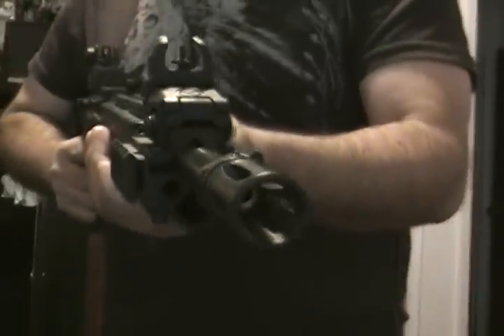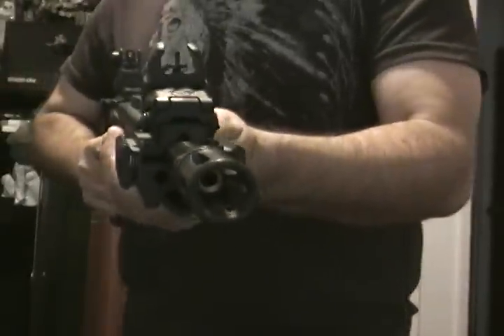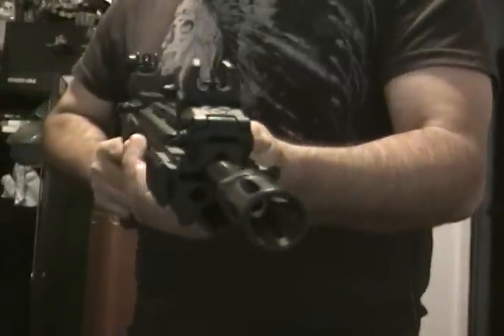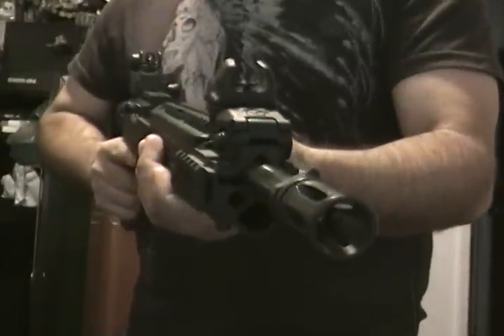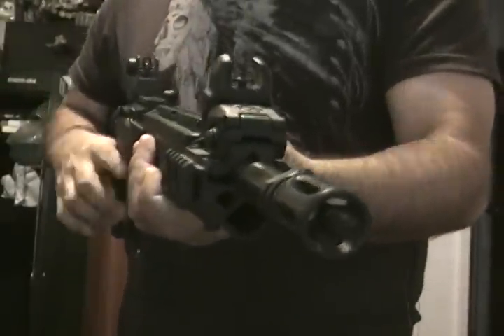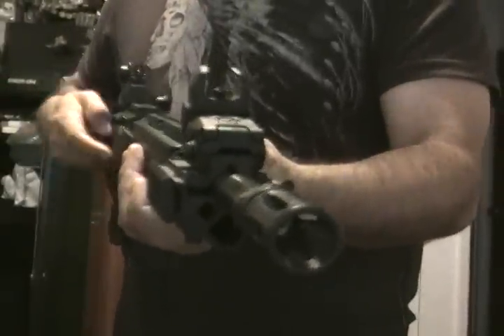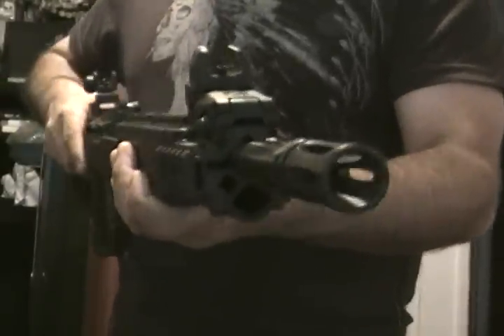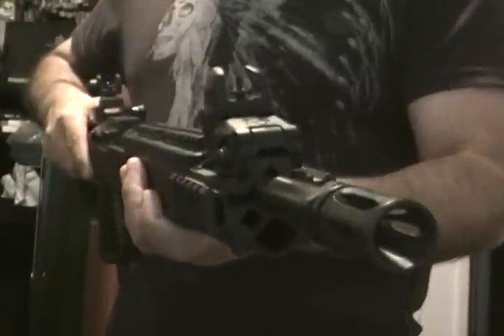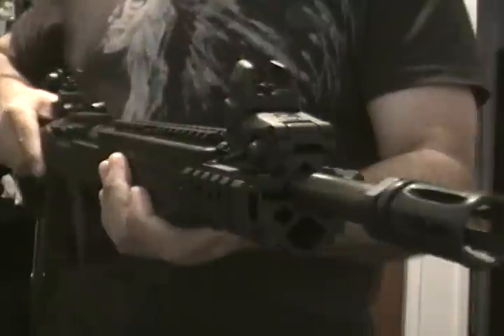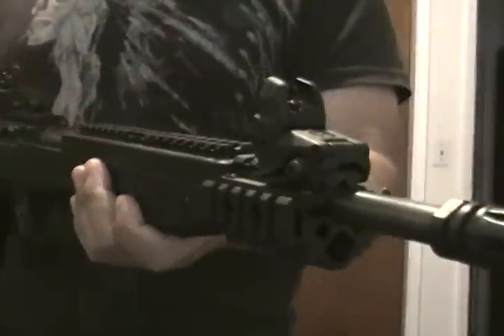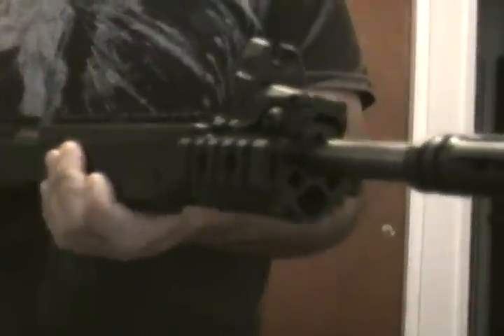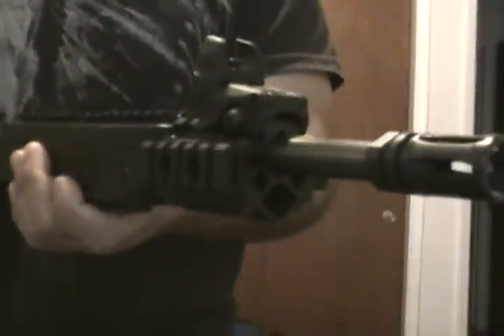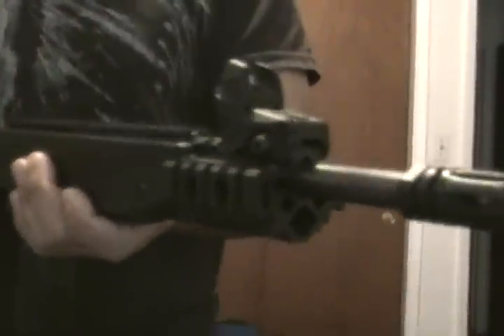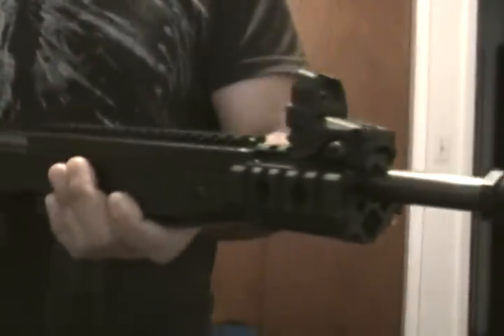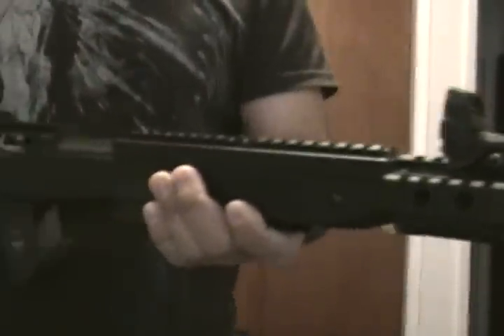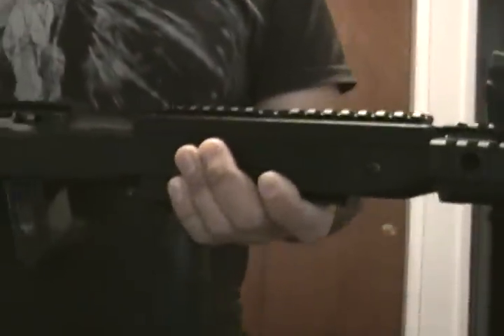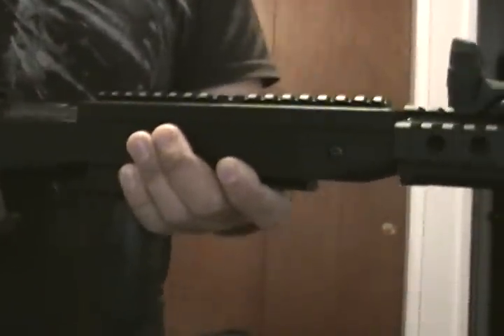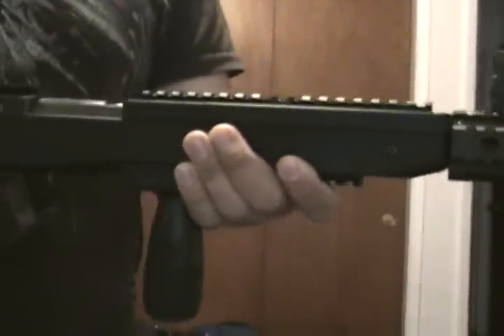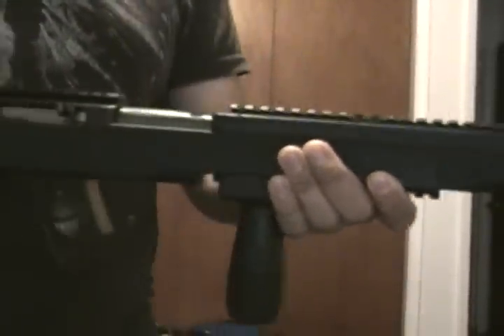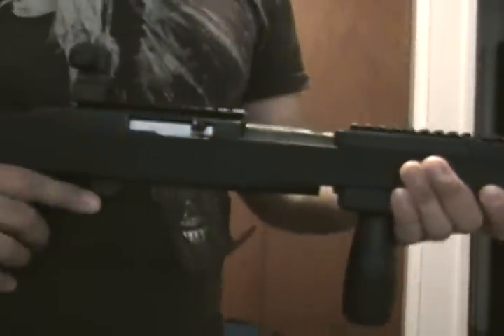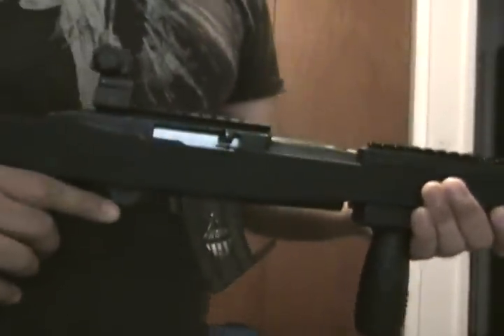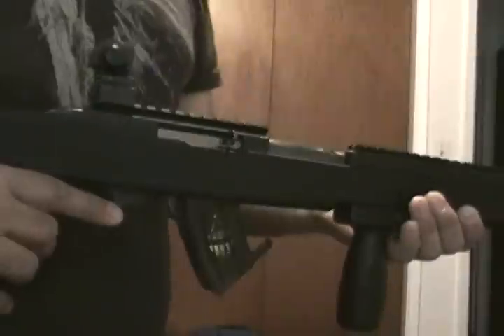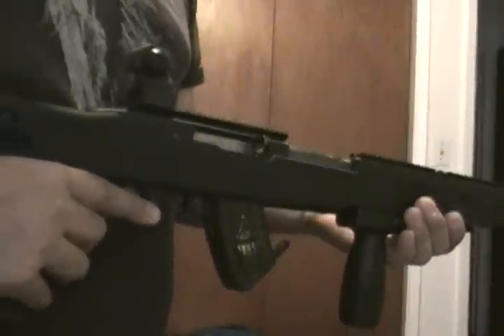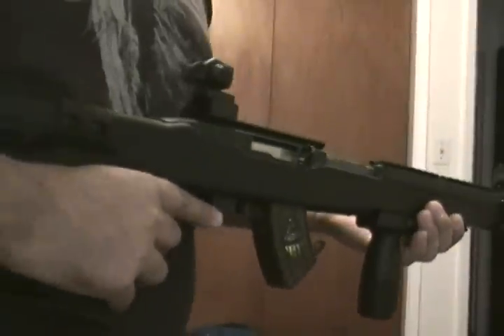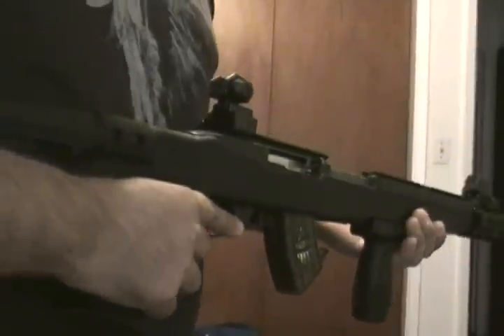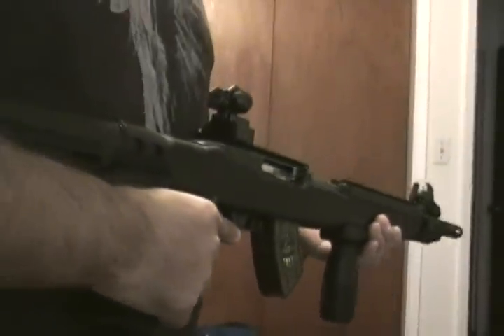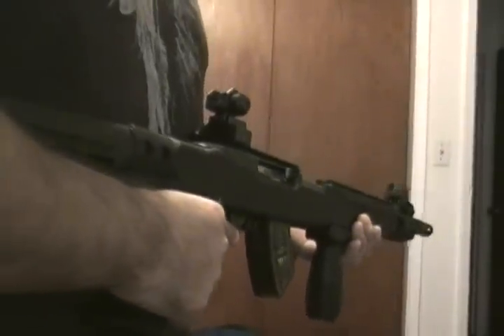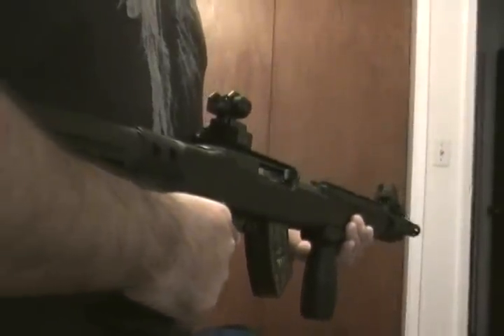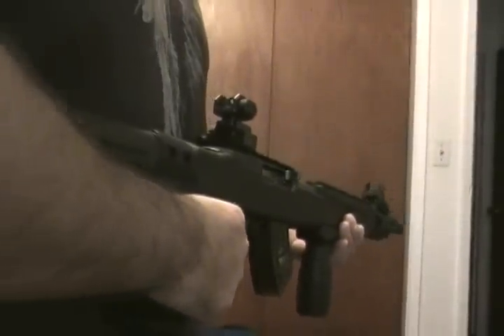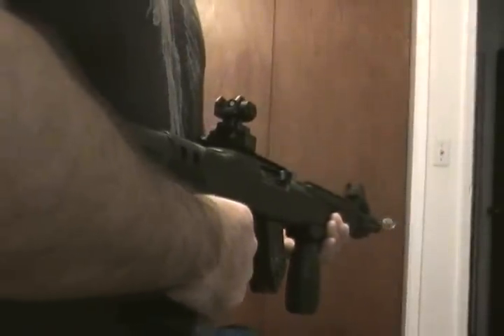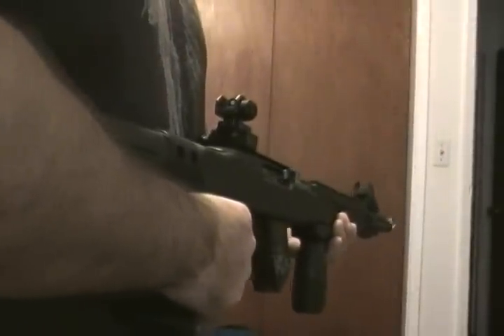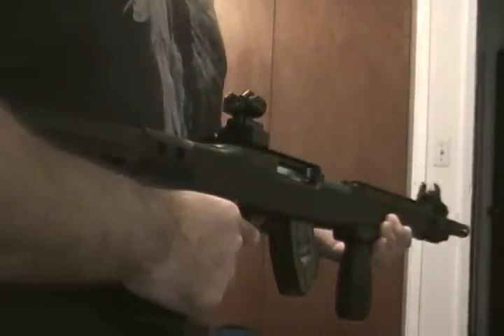This is my wife's gun. It's a Ruger 10/22, .22 caliber.